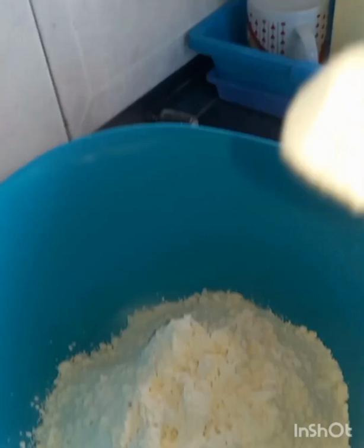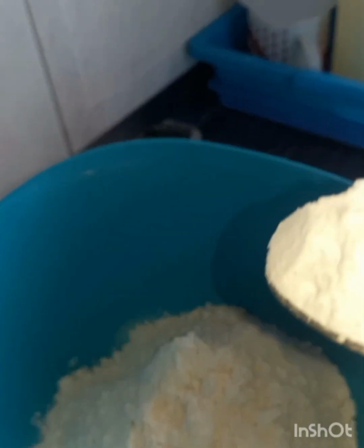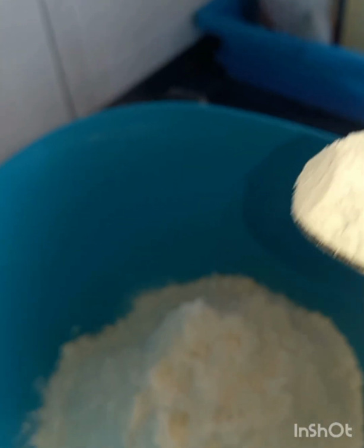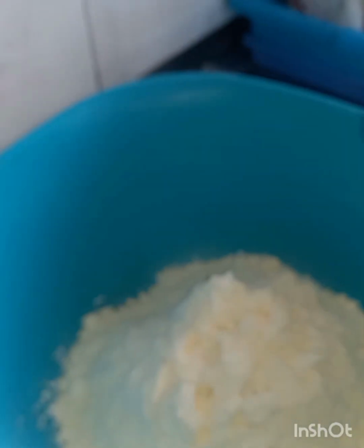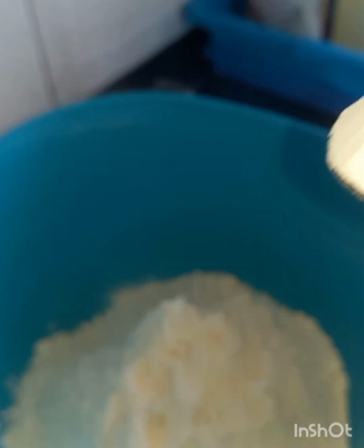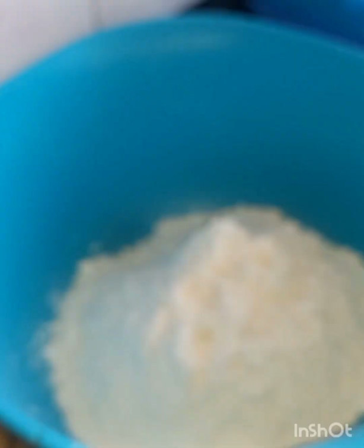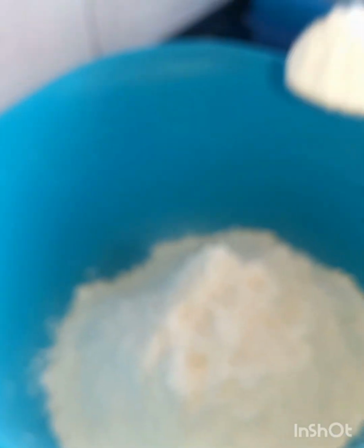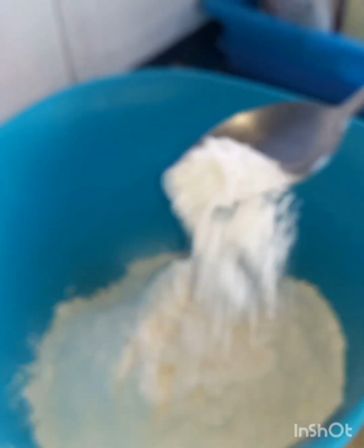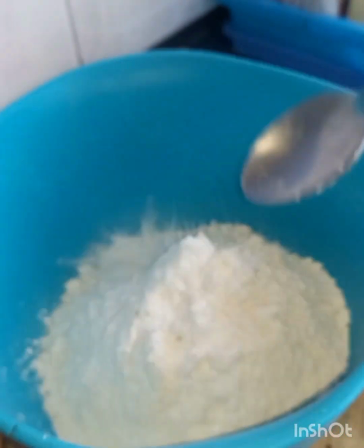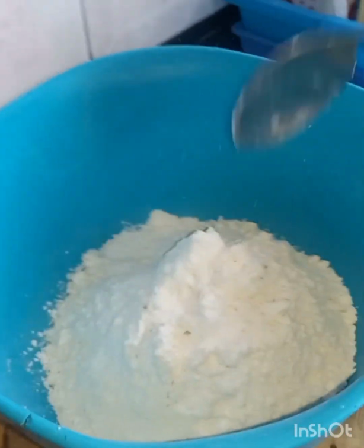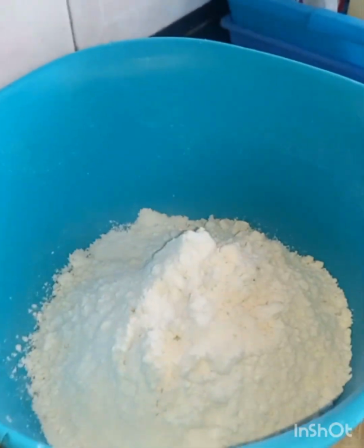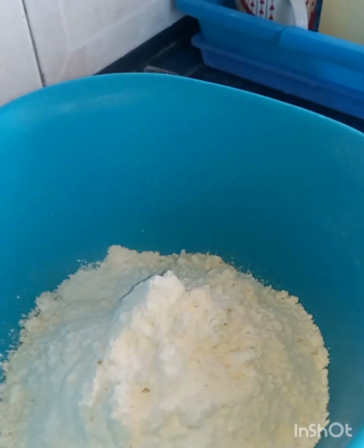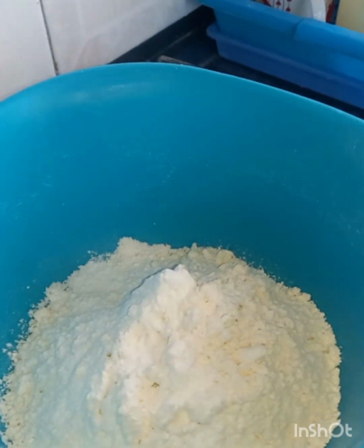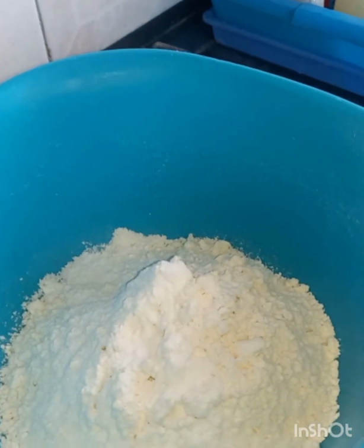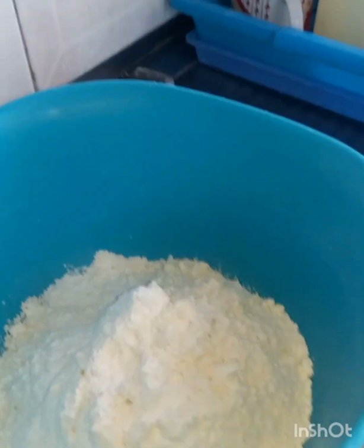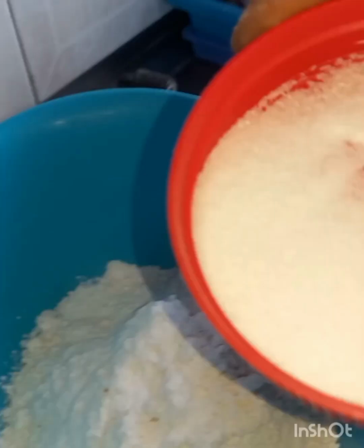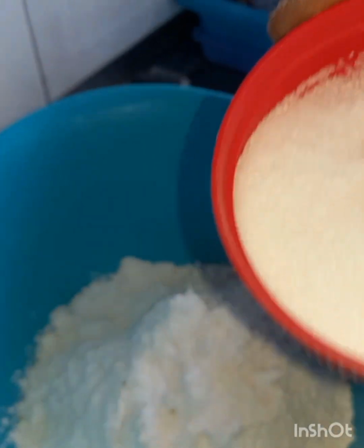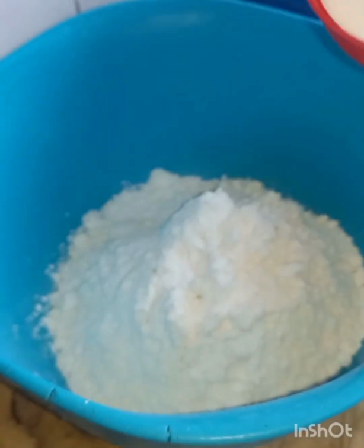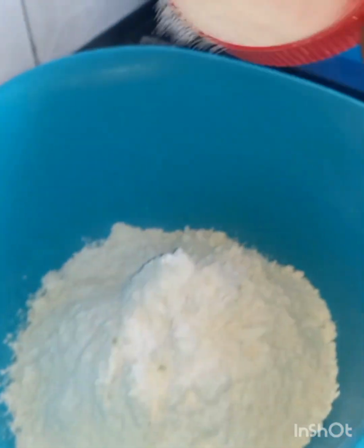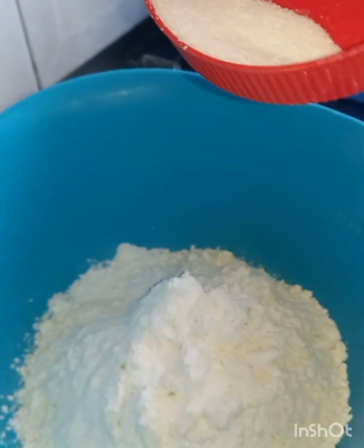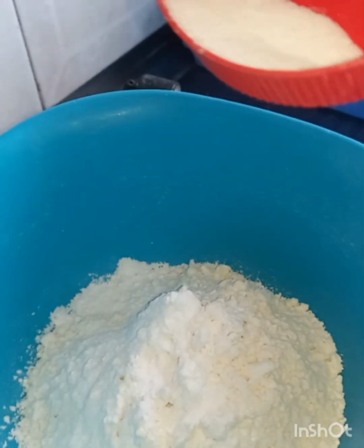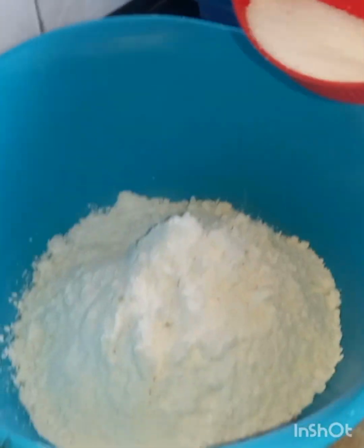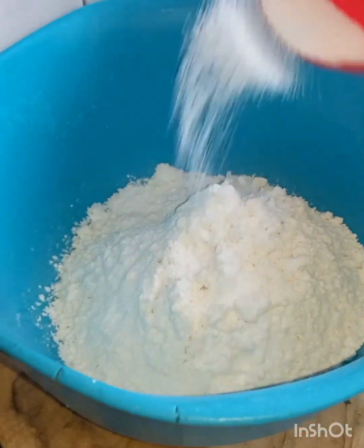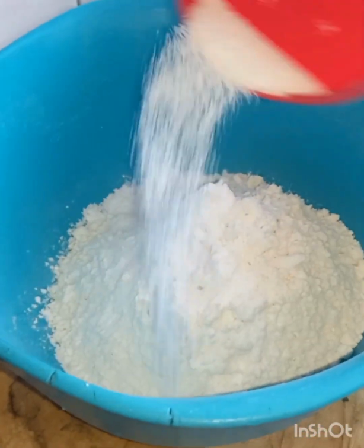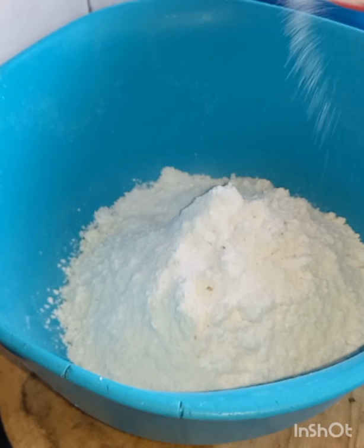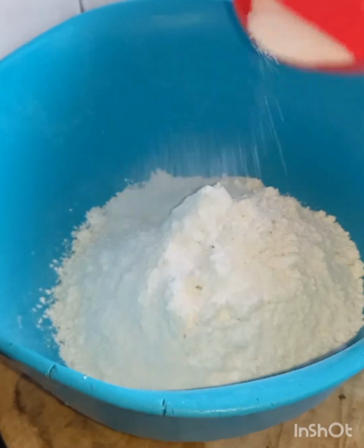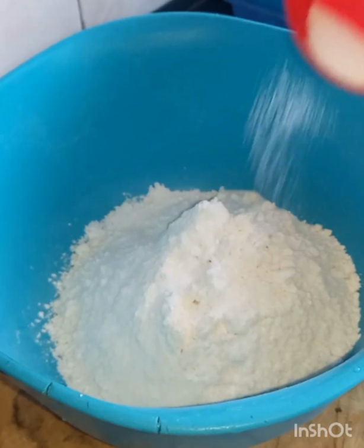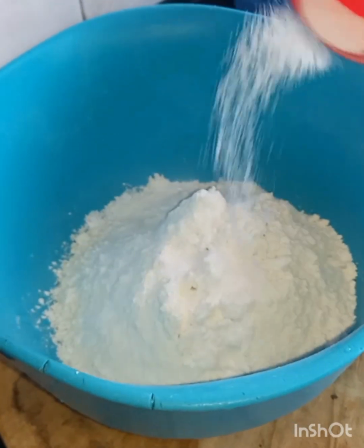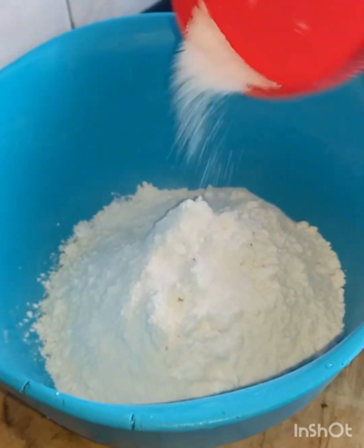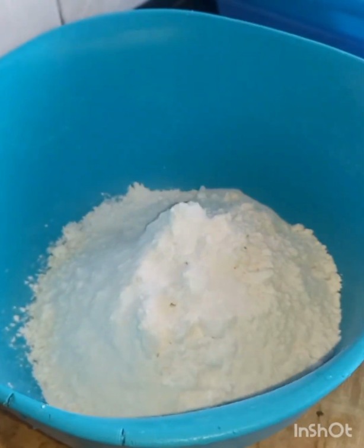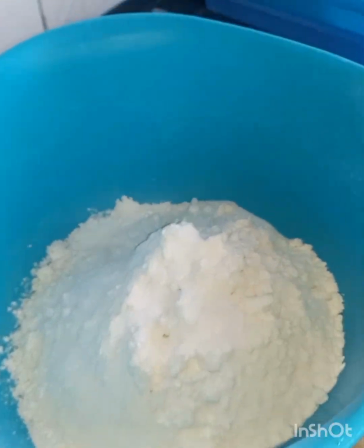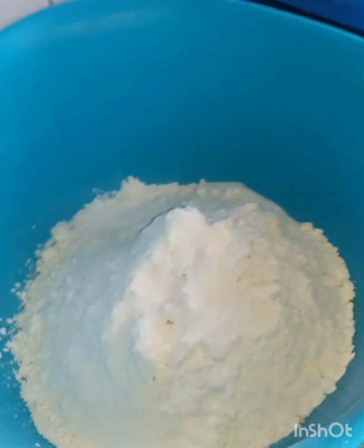Starting by adding three quarters spoon of baking powder. Add some salt — don't want too much salt, you know.